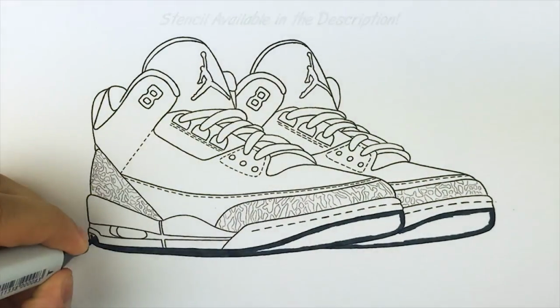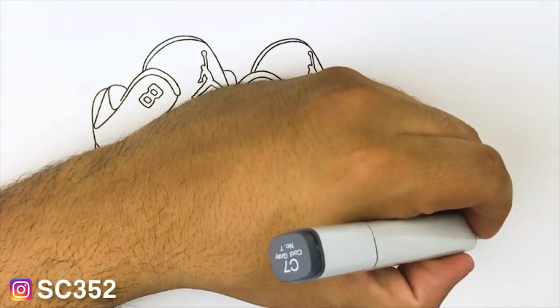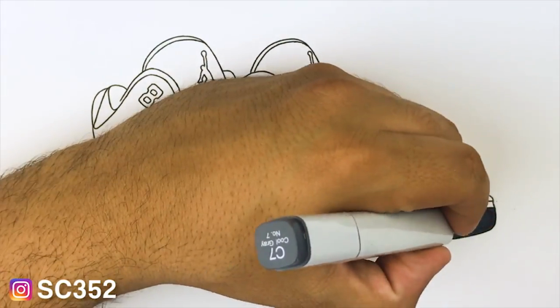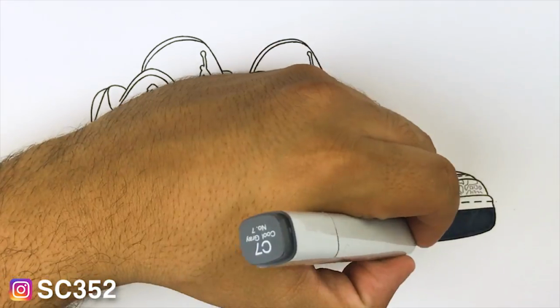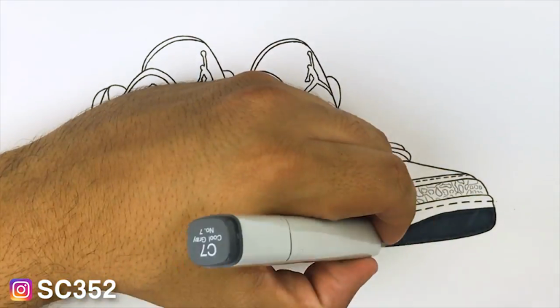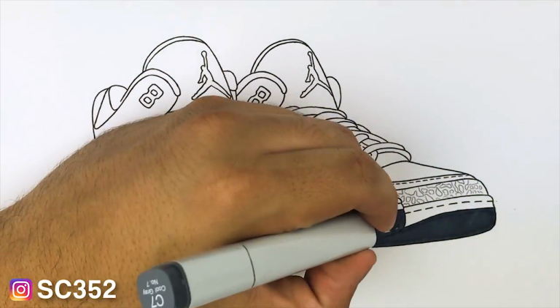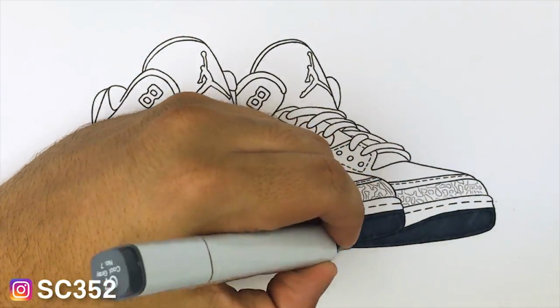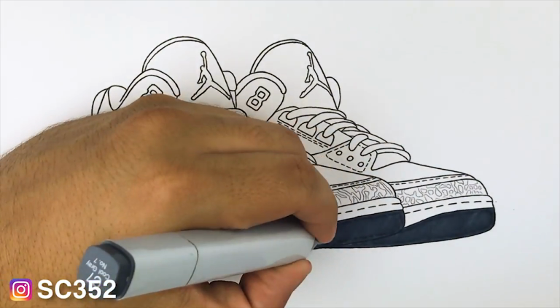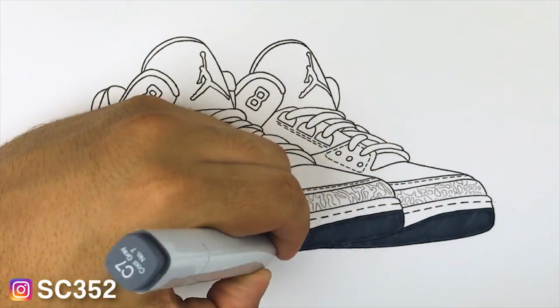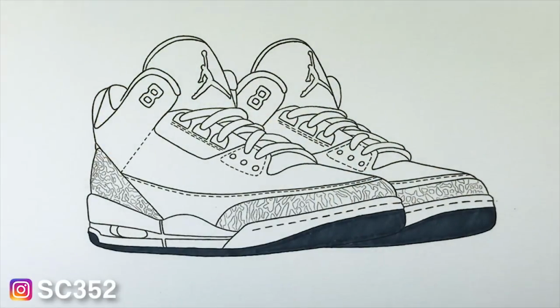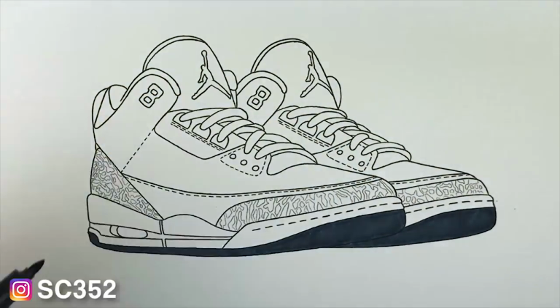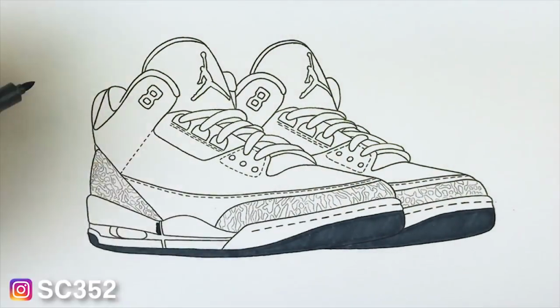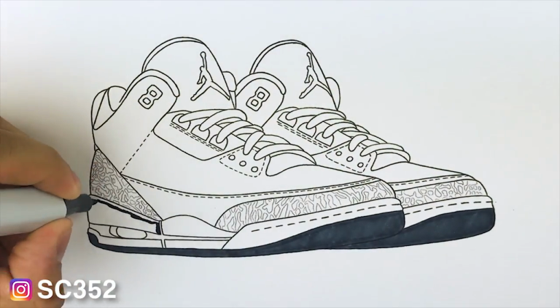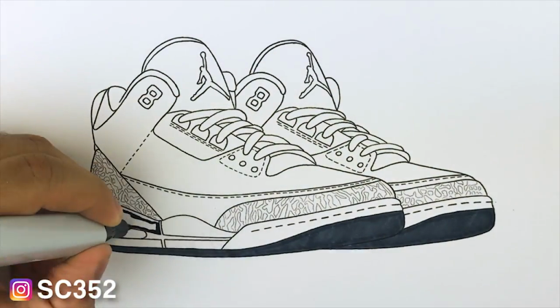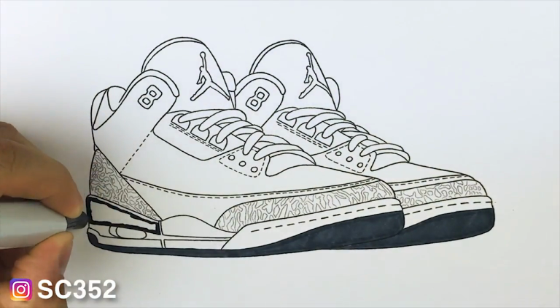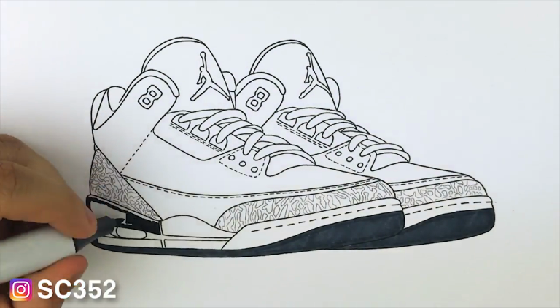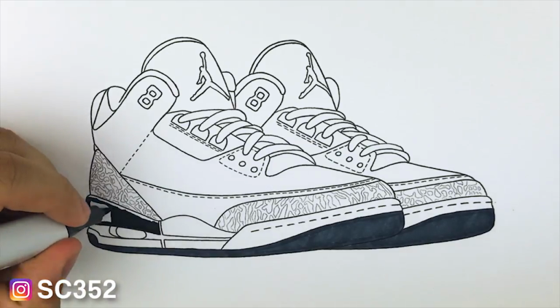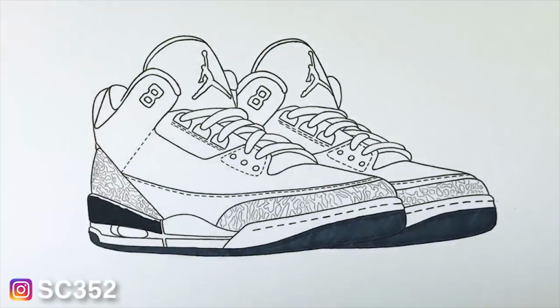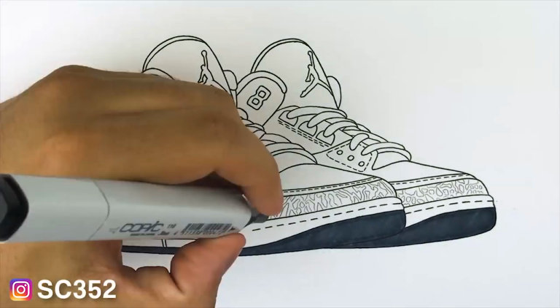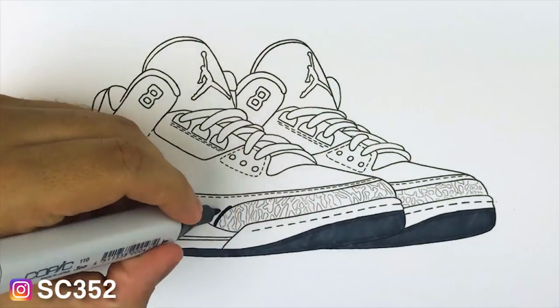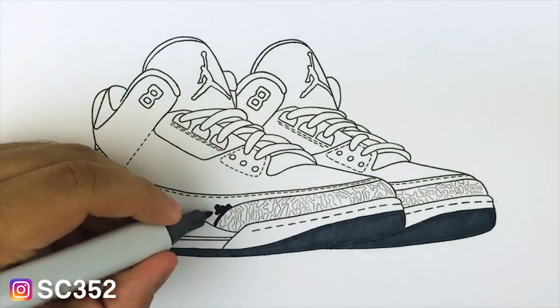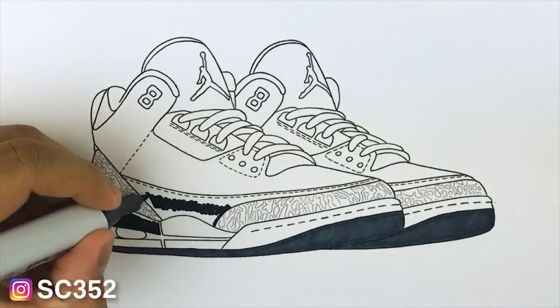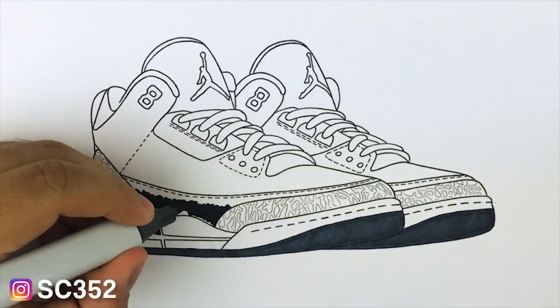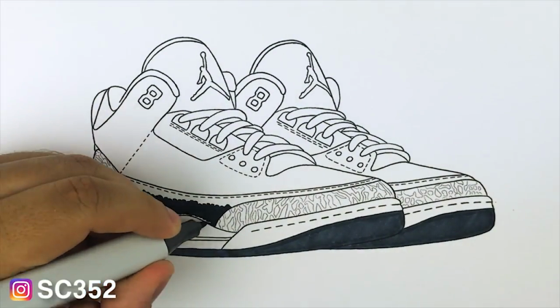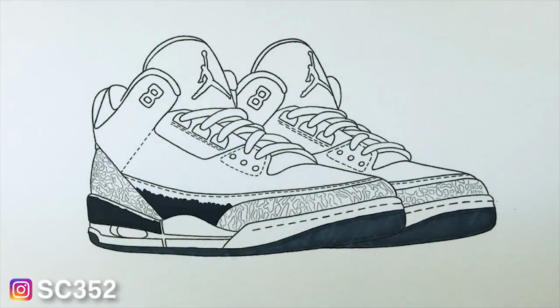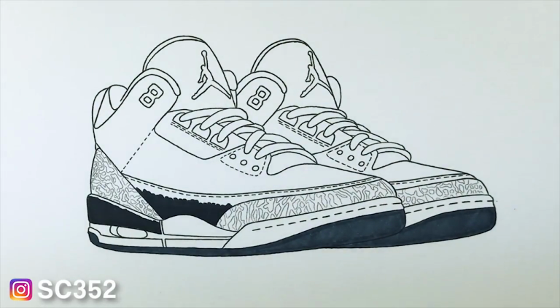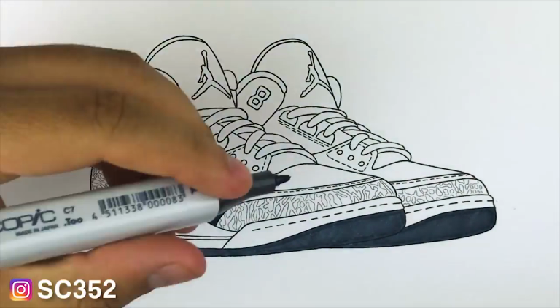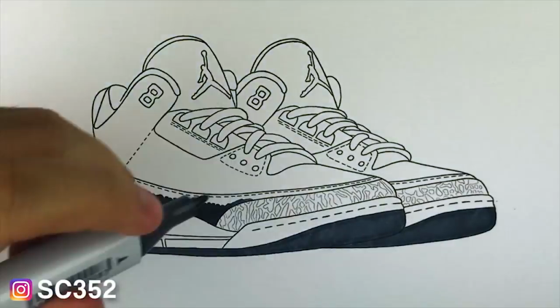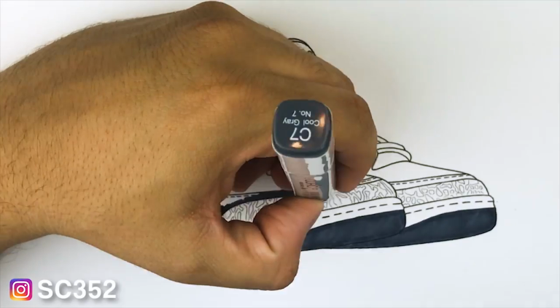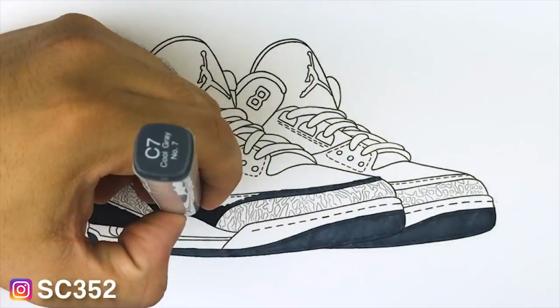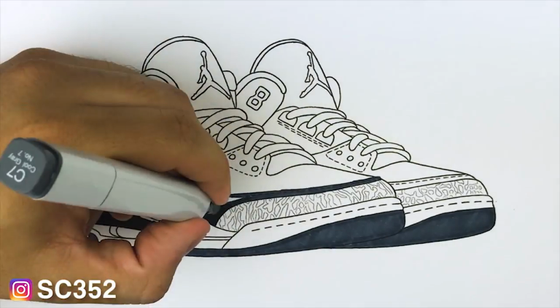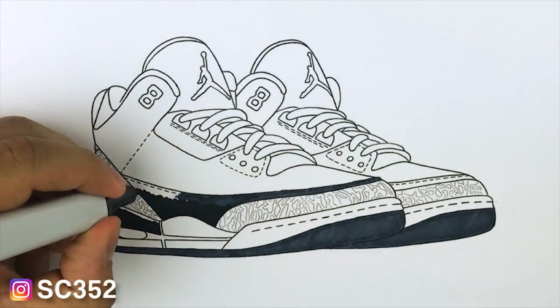Note I'm using Copic markers. I'm actually using the cool gray set, so it consists of C1 through C9, and then I have the 100 black. What you're going to see me use most of the time though is the black, C7, and C9.